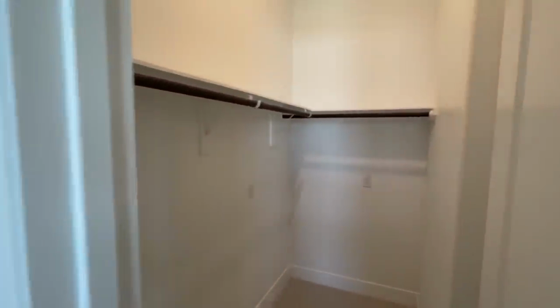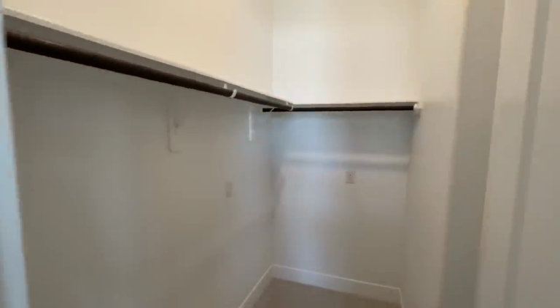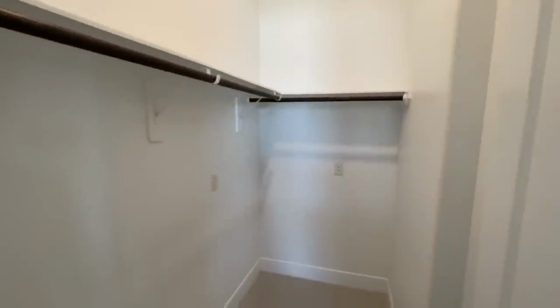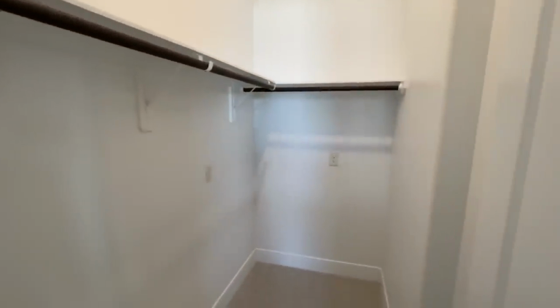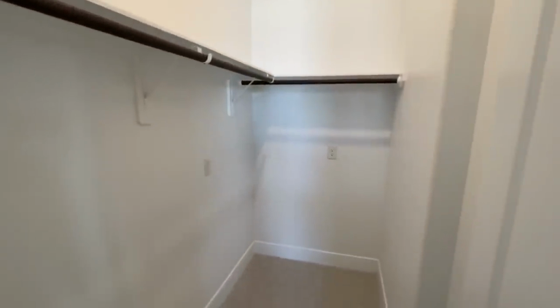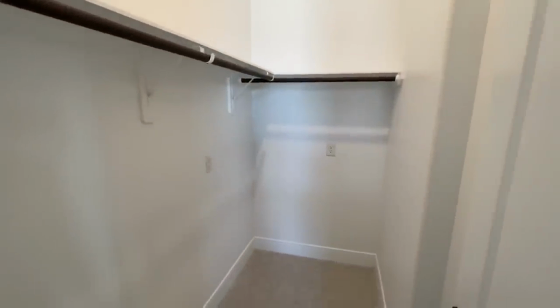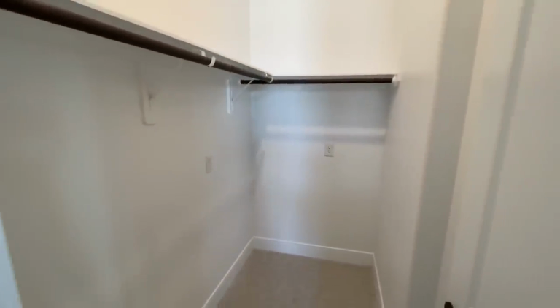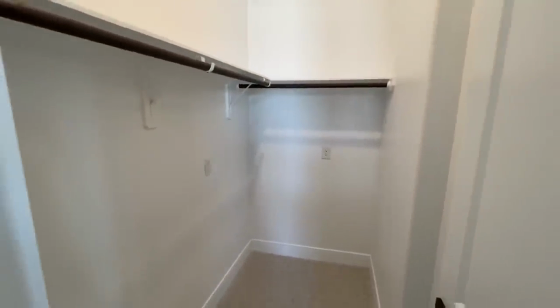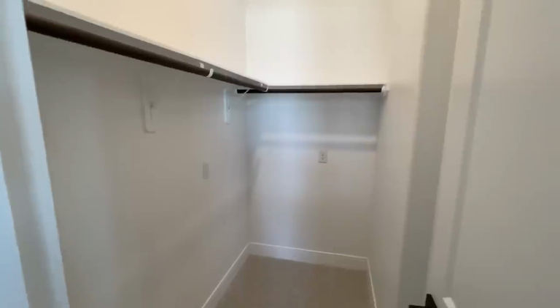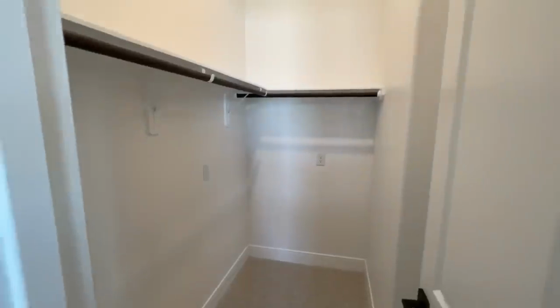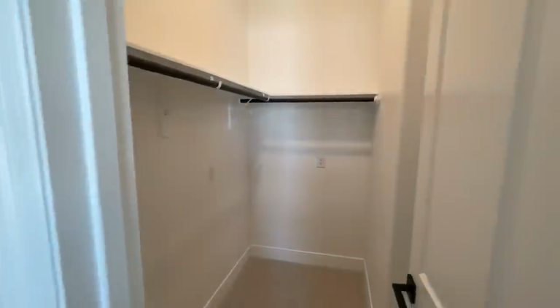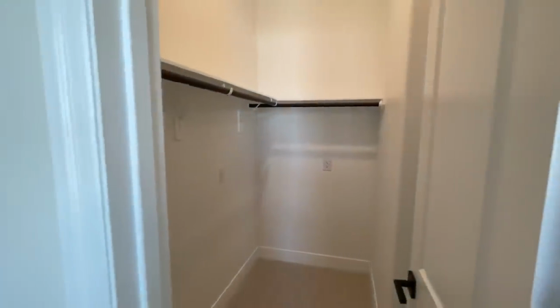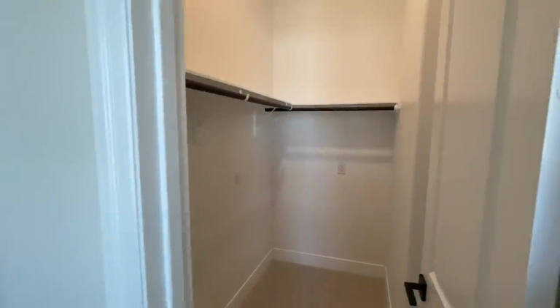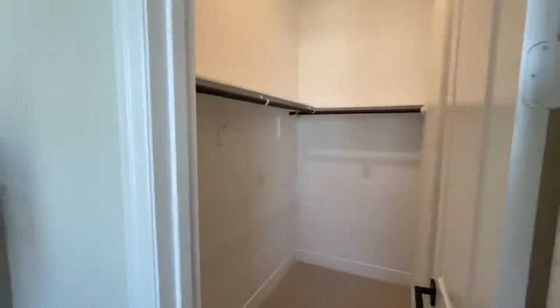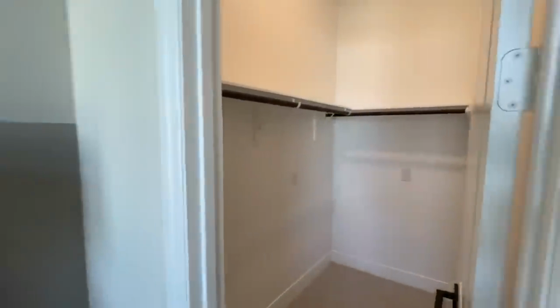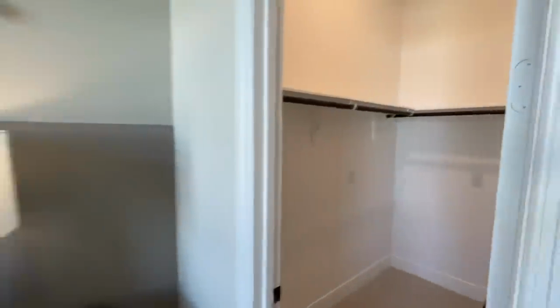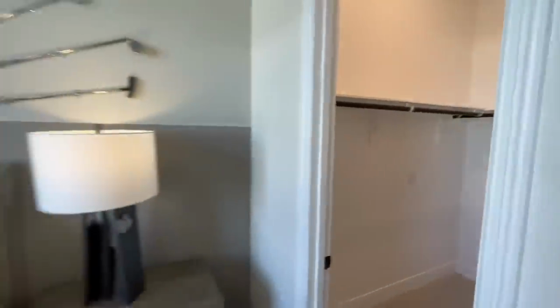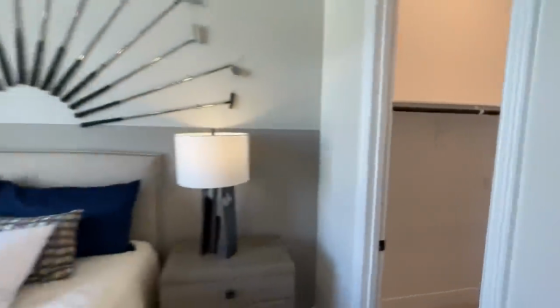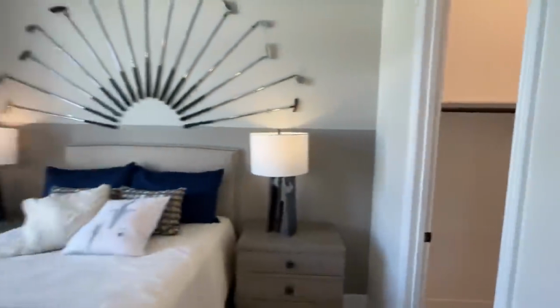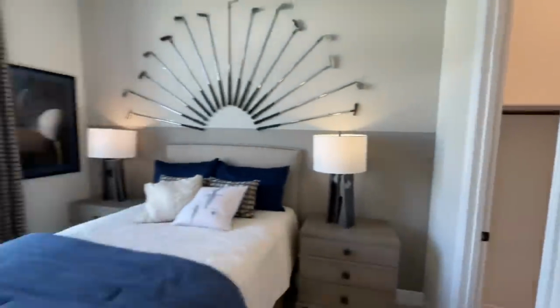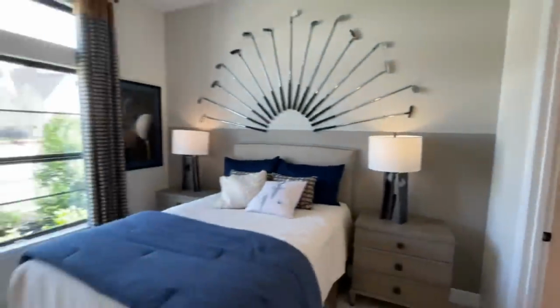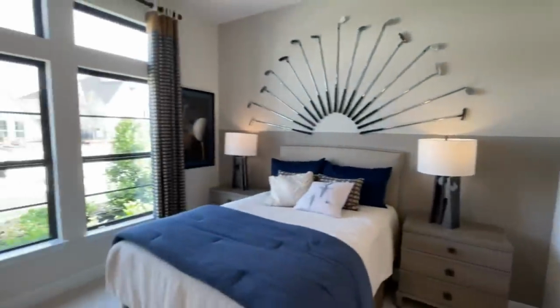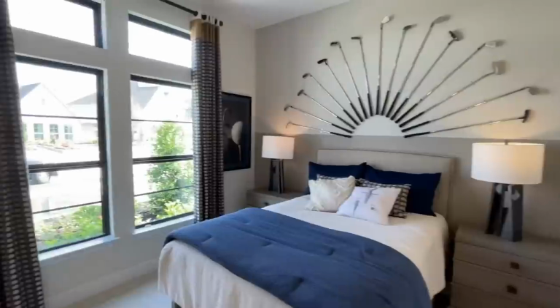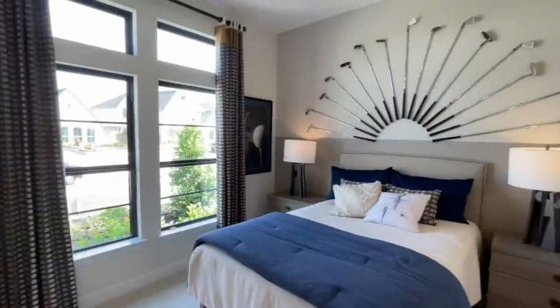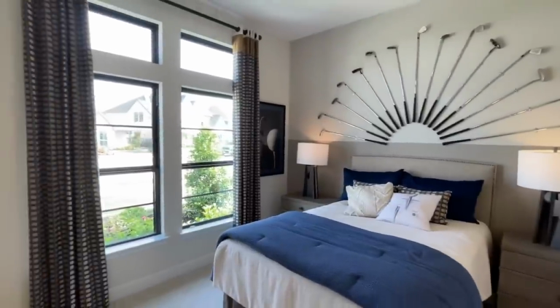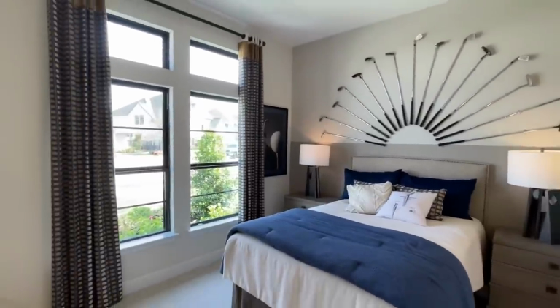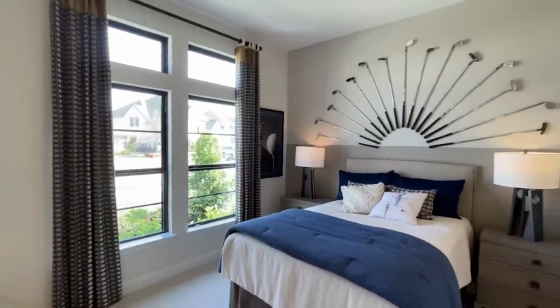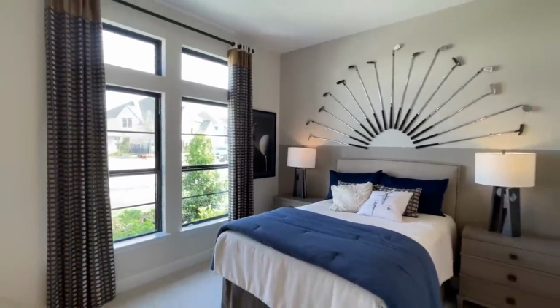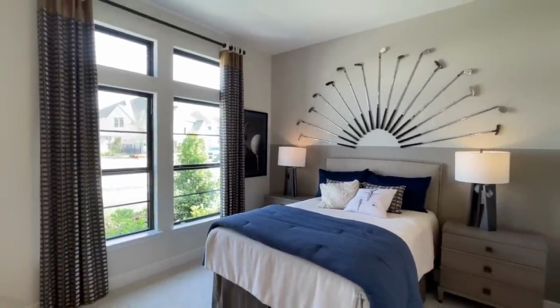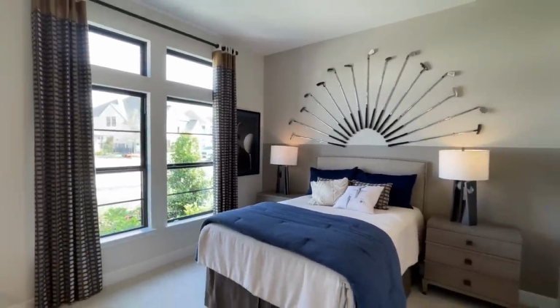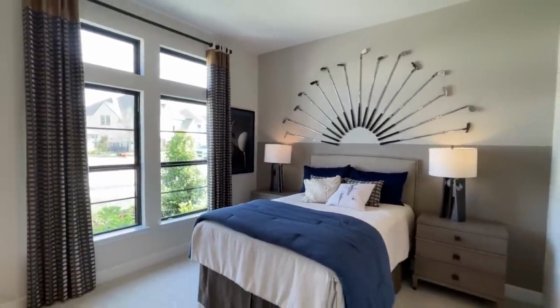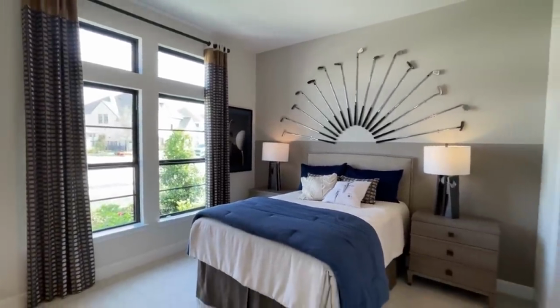Abuela's got her own little closet here — very spacious and nice. And you've got a lot of that natural lighting coming in from those windows overlooking the front yard there.